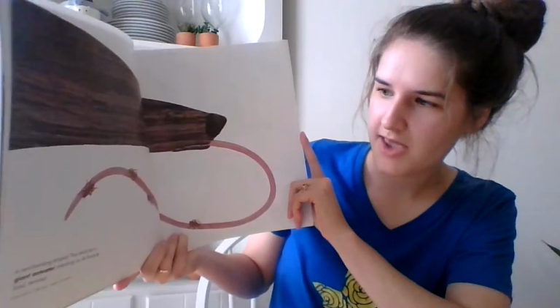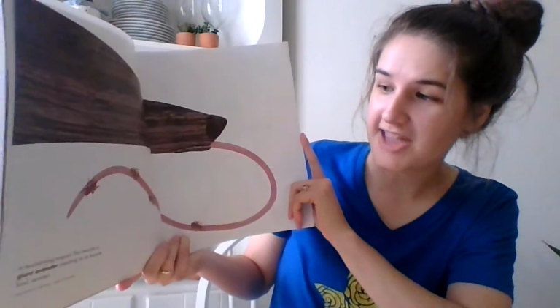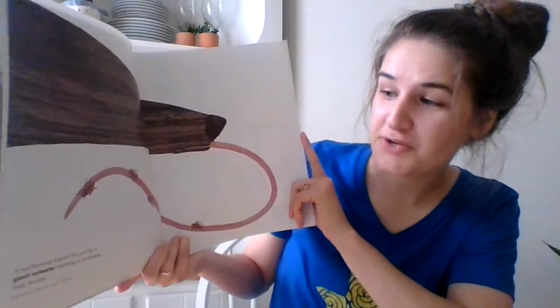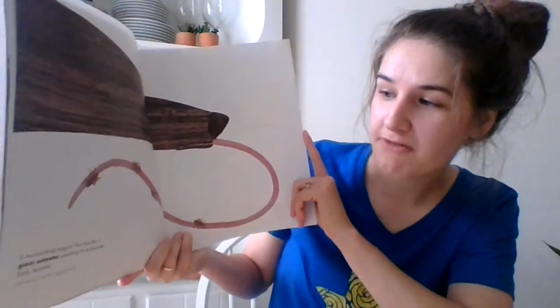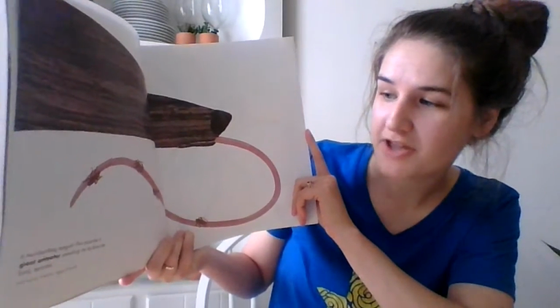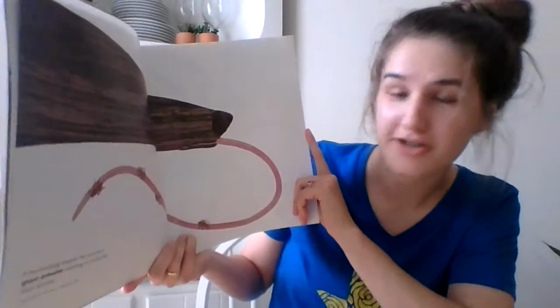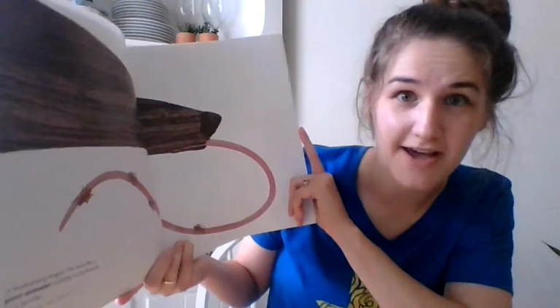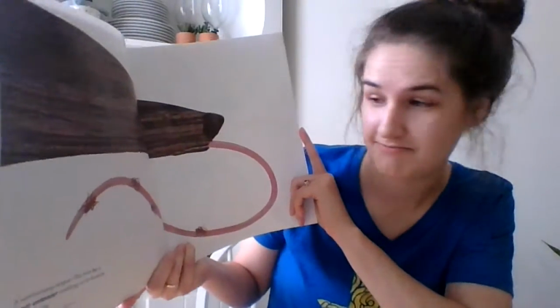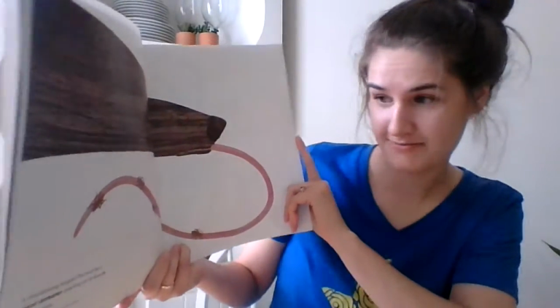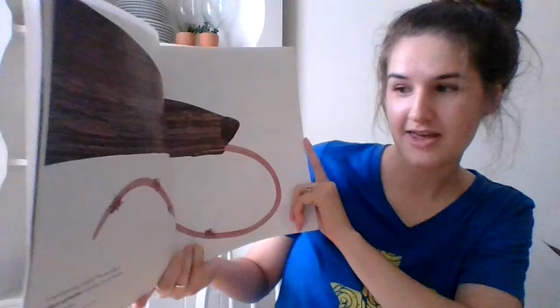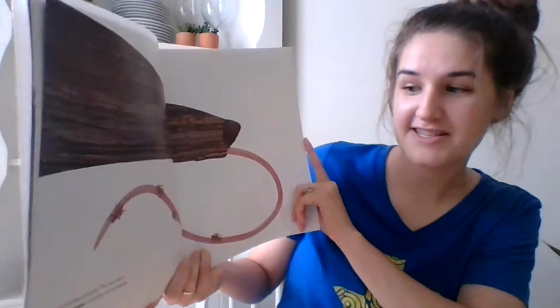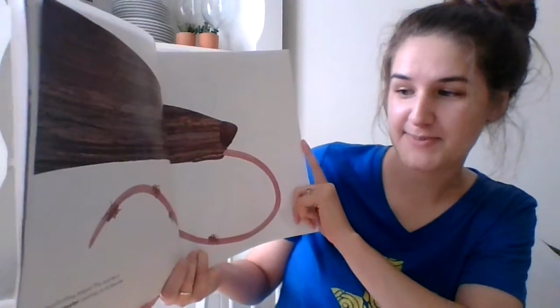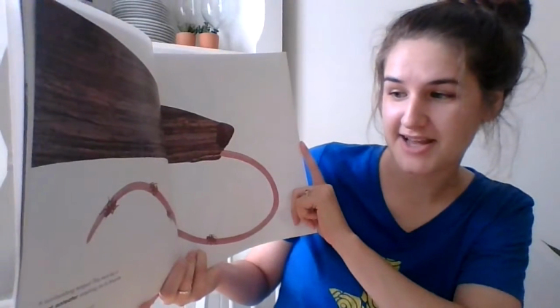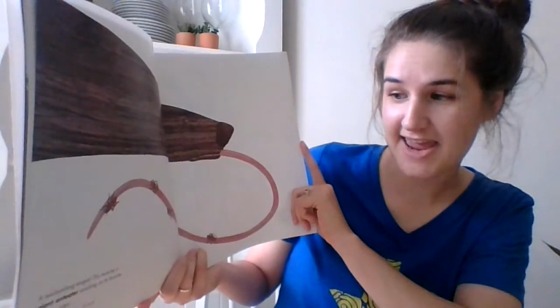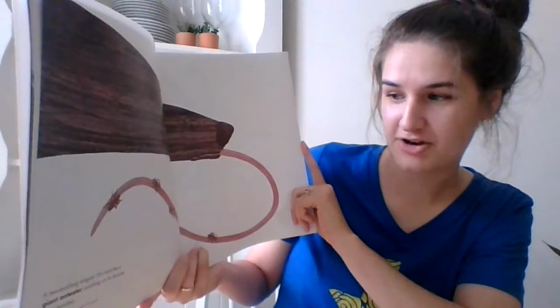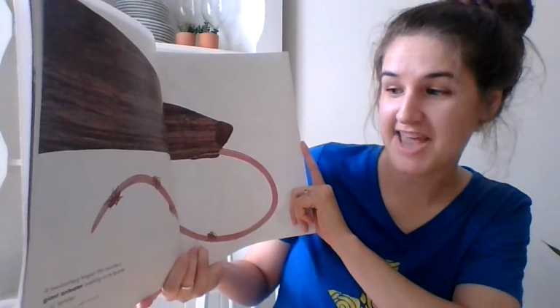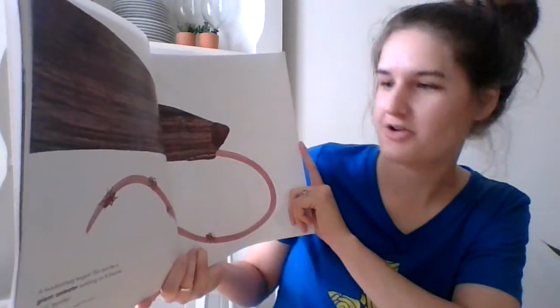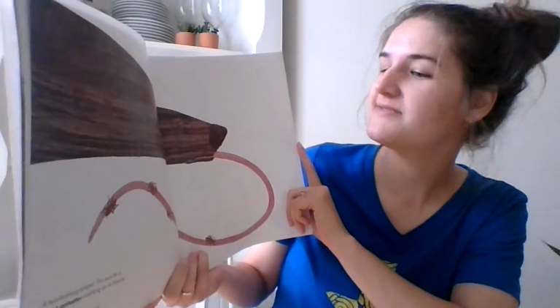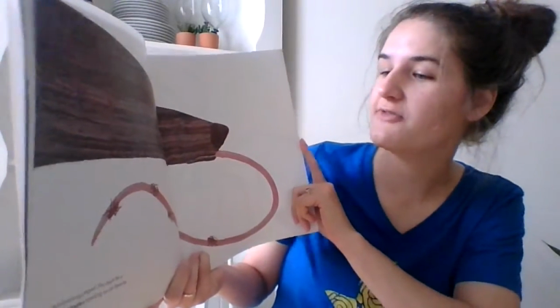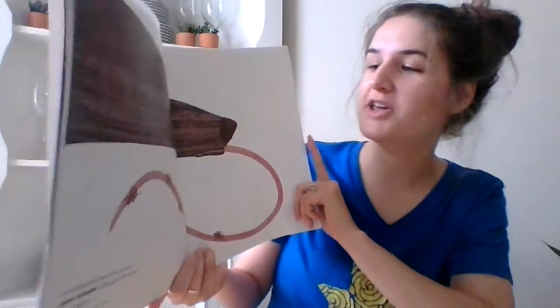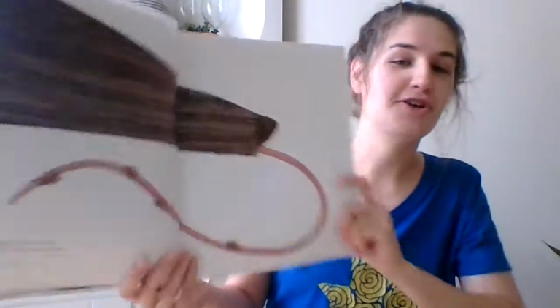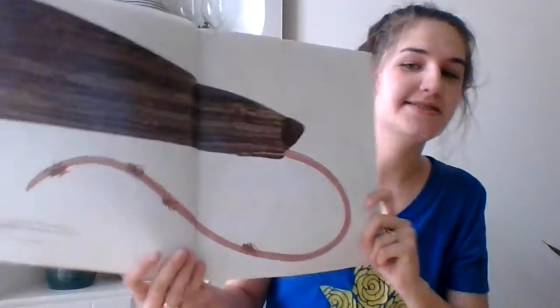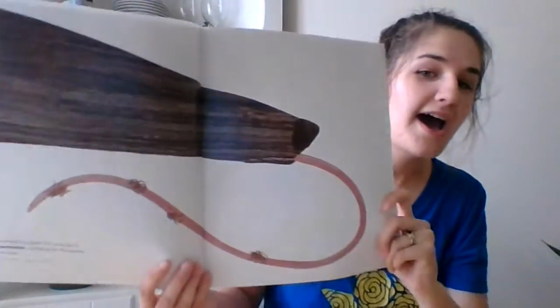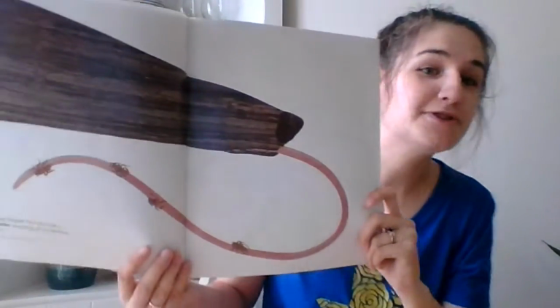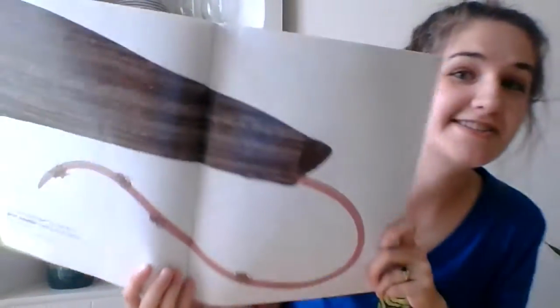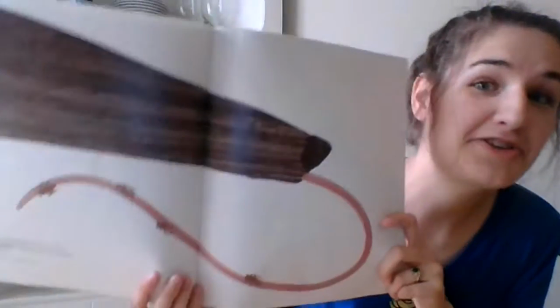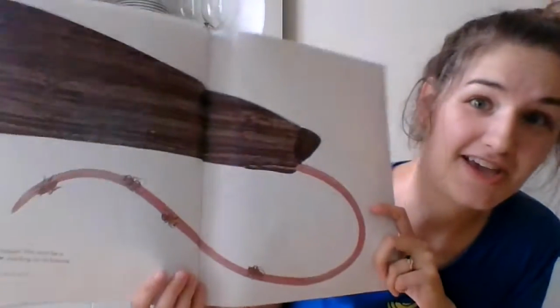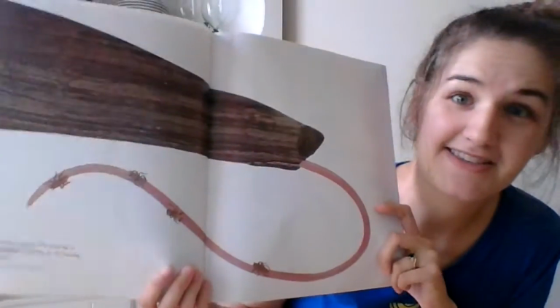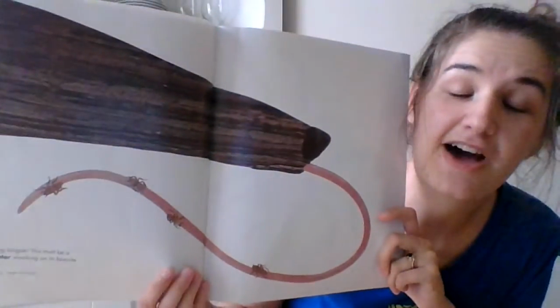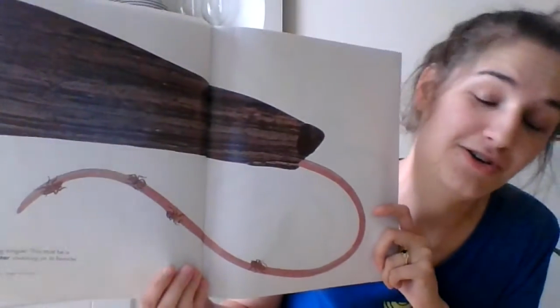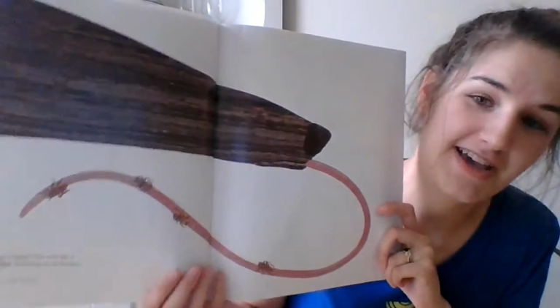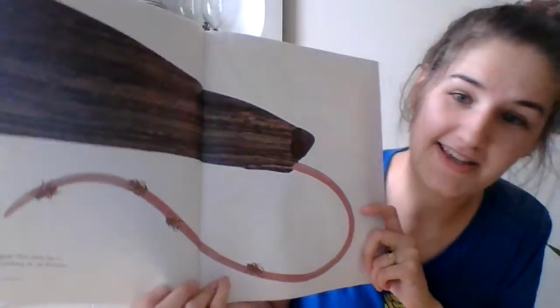A two-foot-long tongue — this must be a giant anteater snacking on its favorite food, termites. I want you to stick out your tongue and see how long your tongue is.